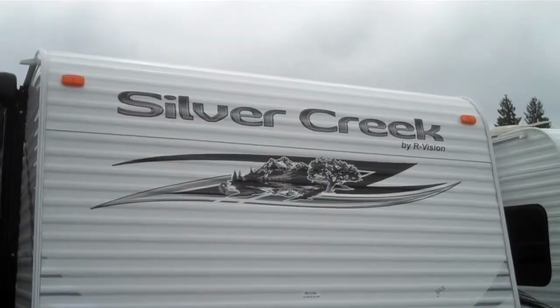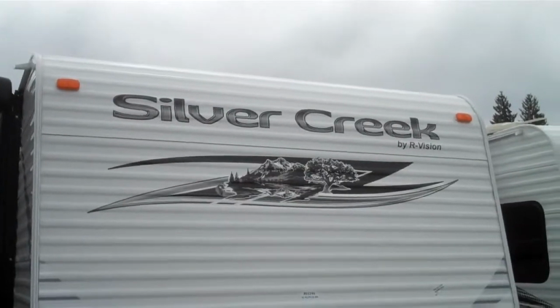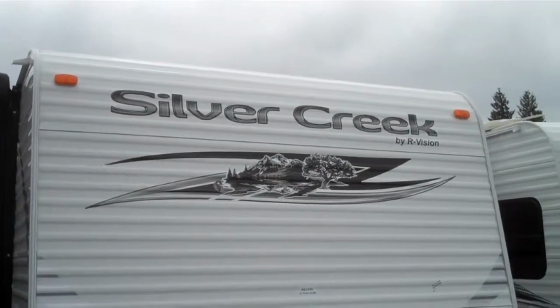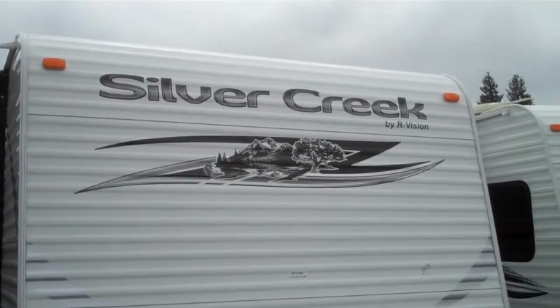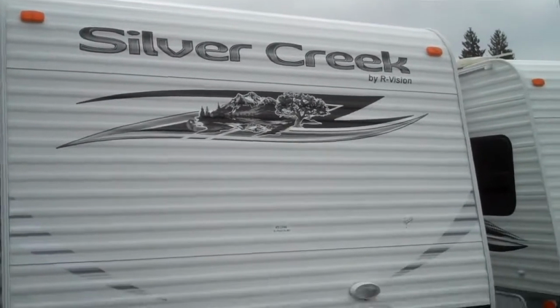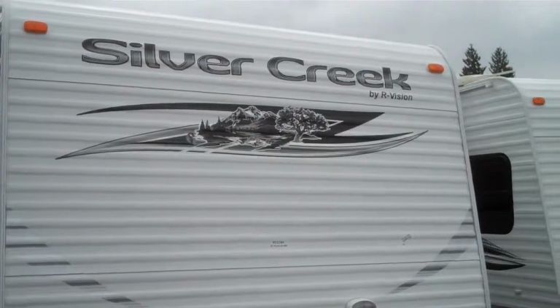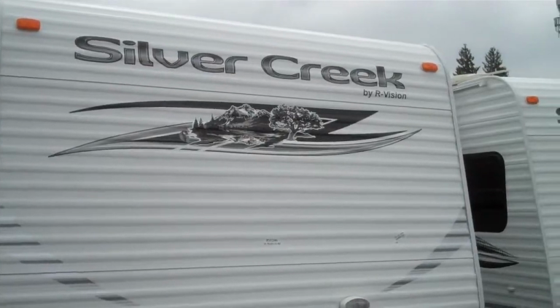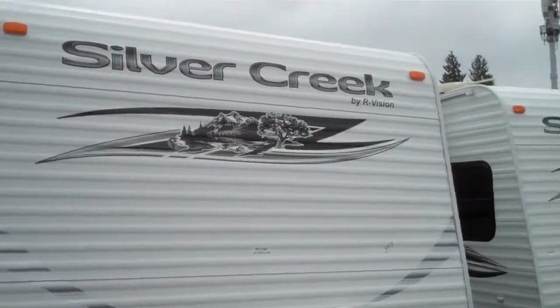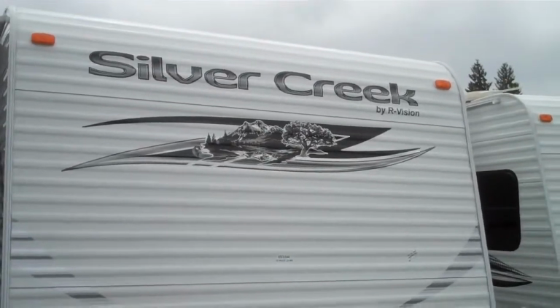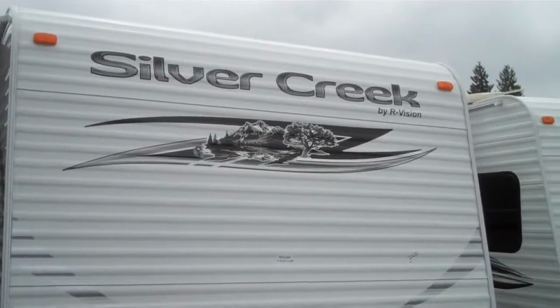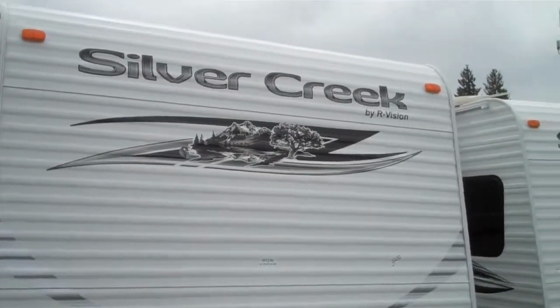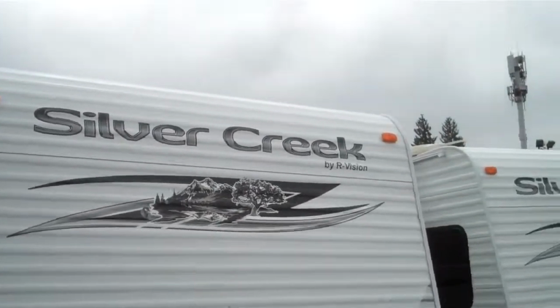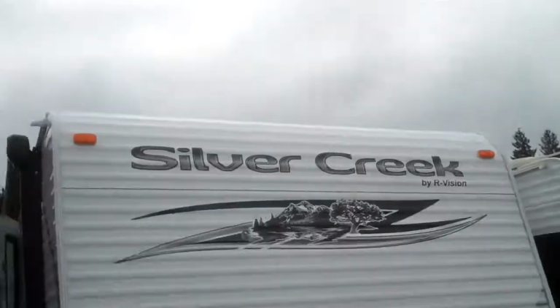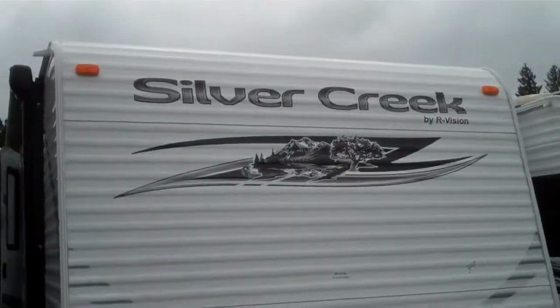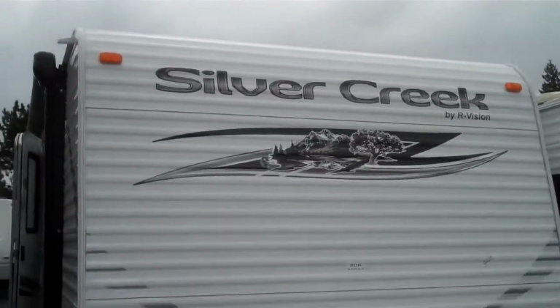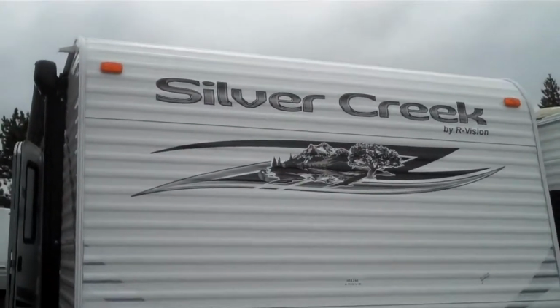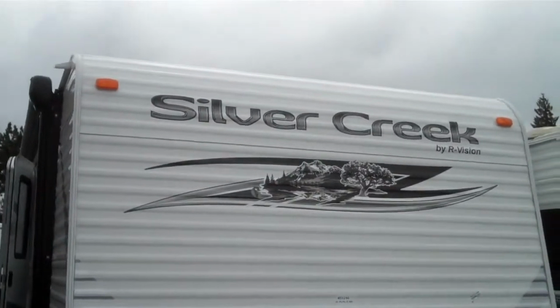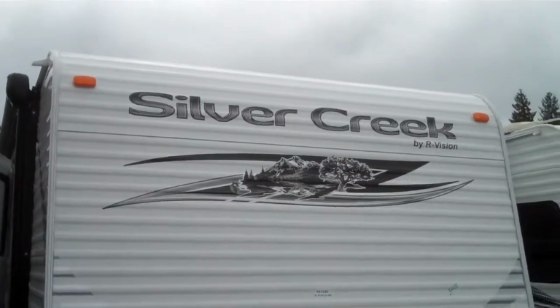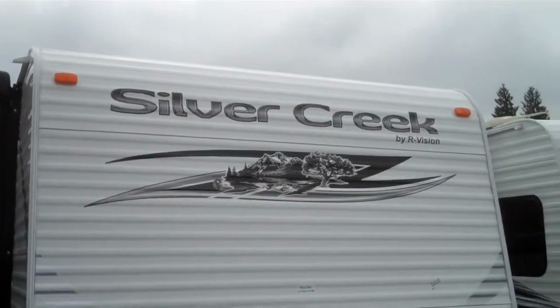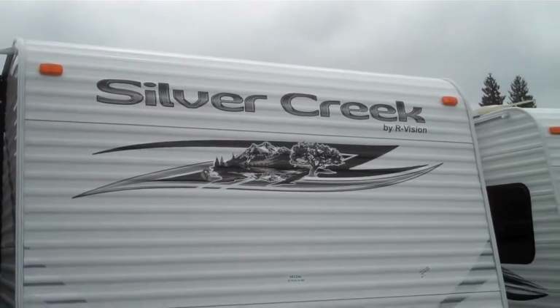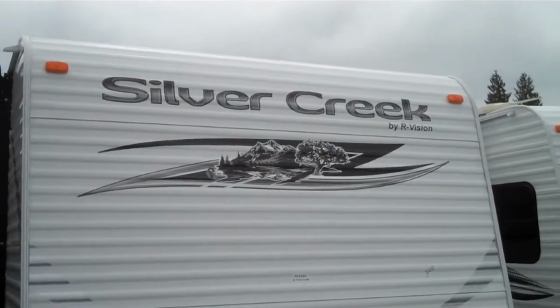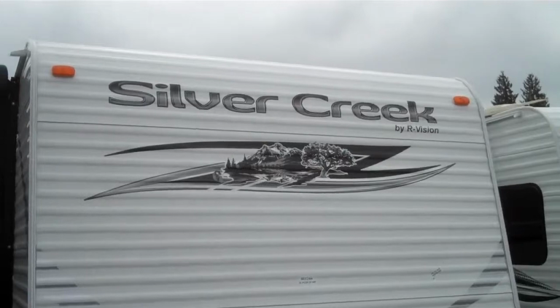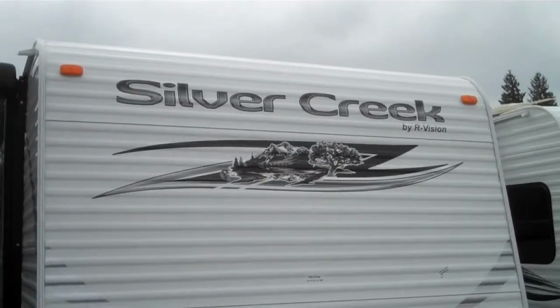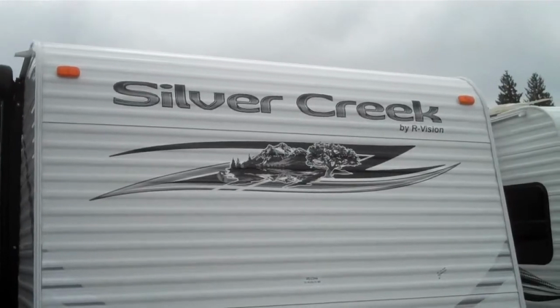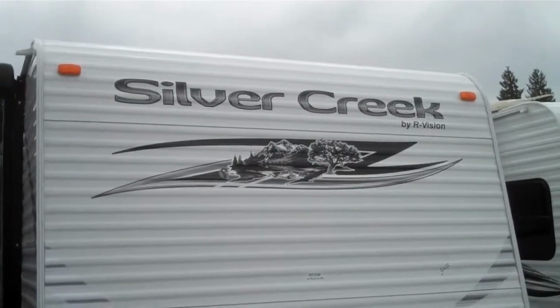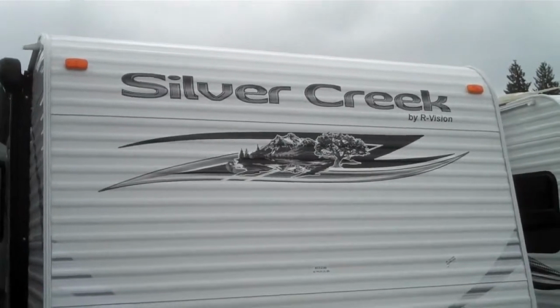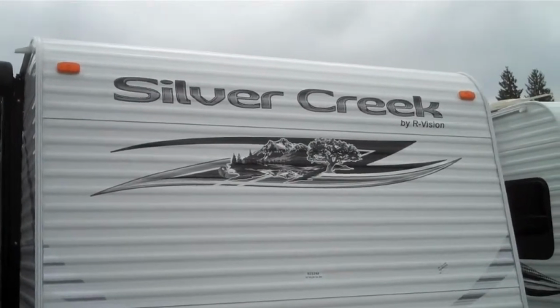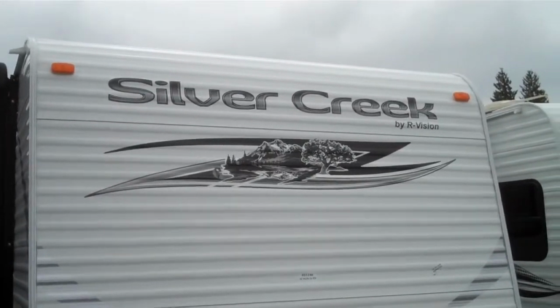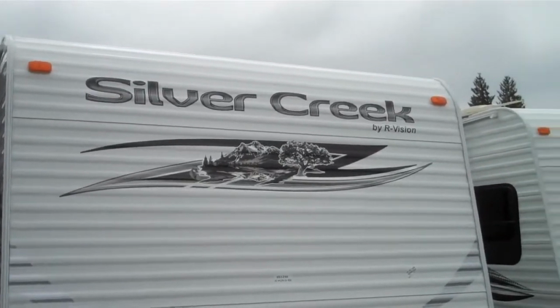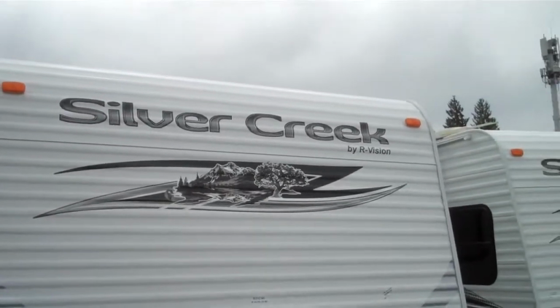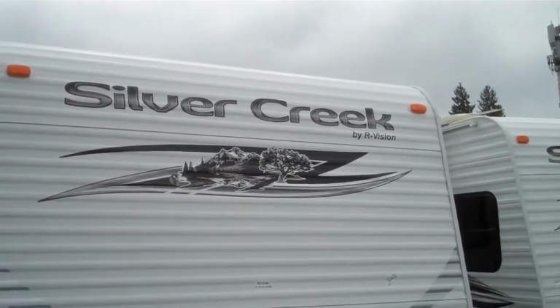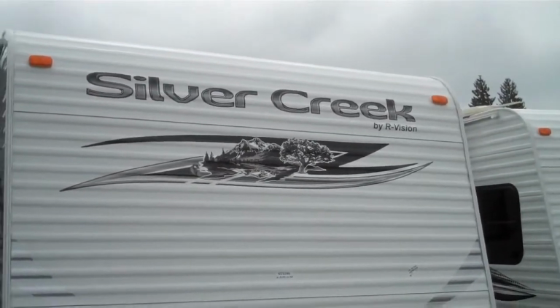Hi folks, this is Jim Jeffery with Valley Auburn RV. We're here today to talk about the Silver Creek 26 bunkhouse travel trailer by RVision.